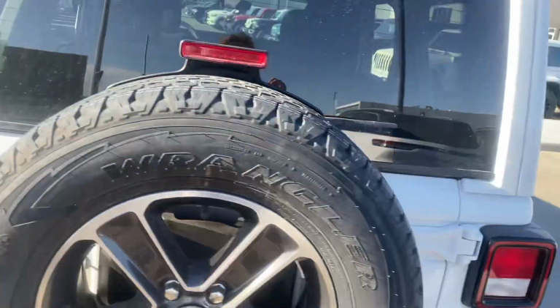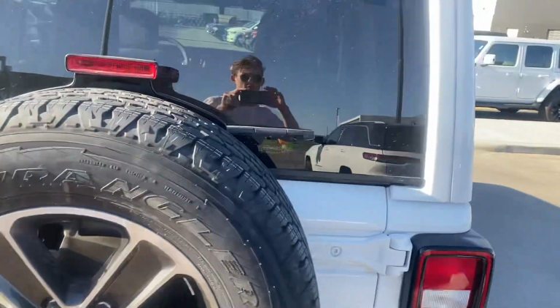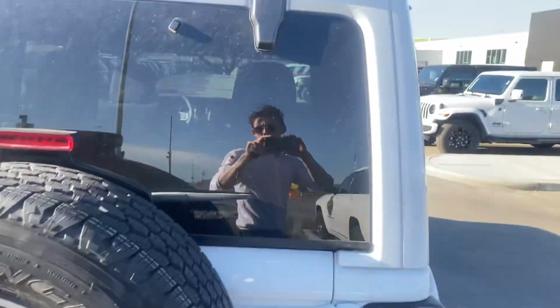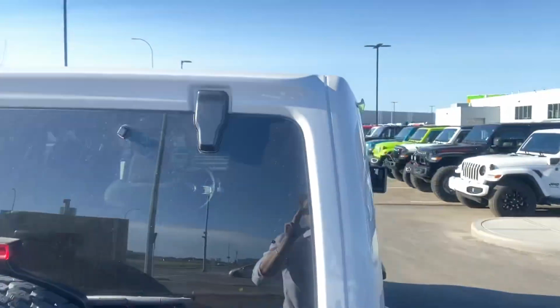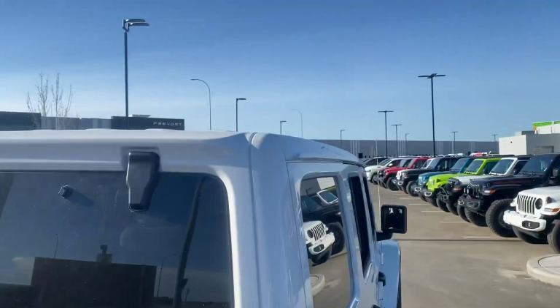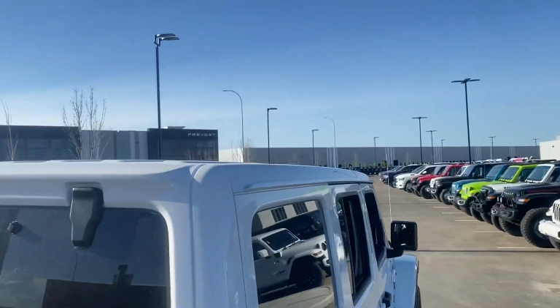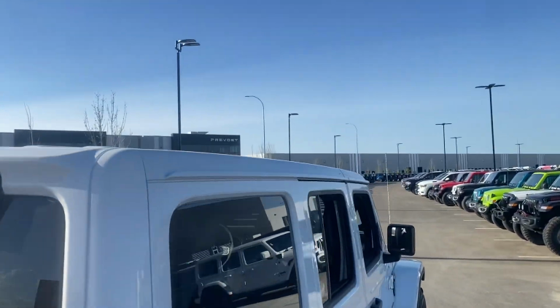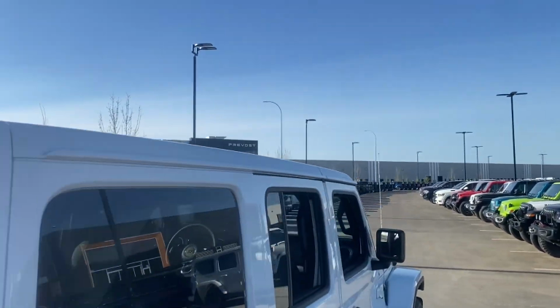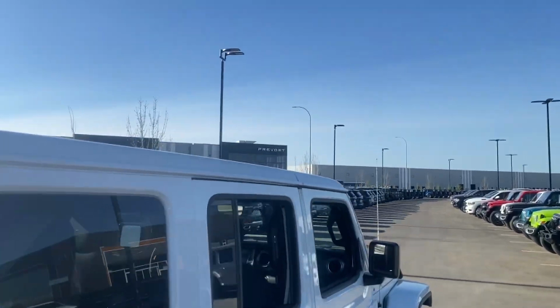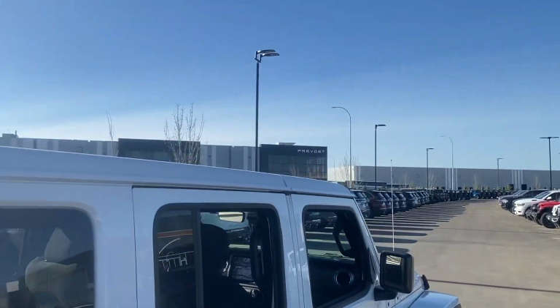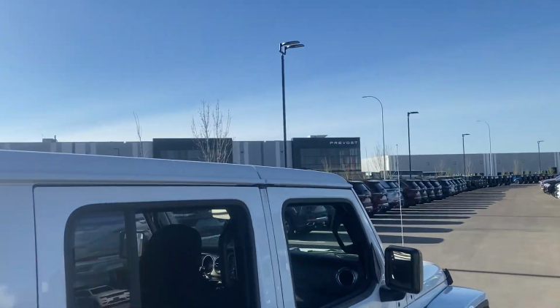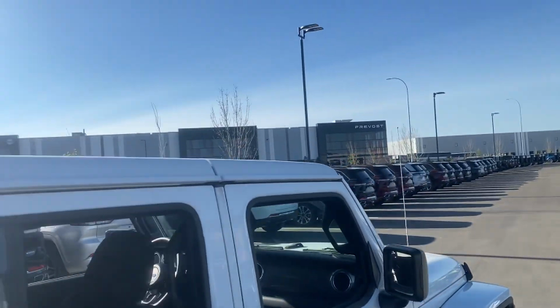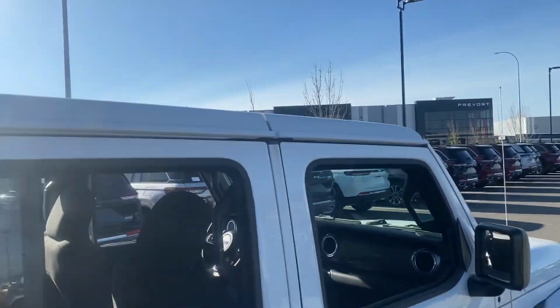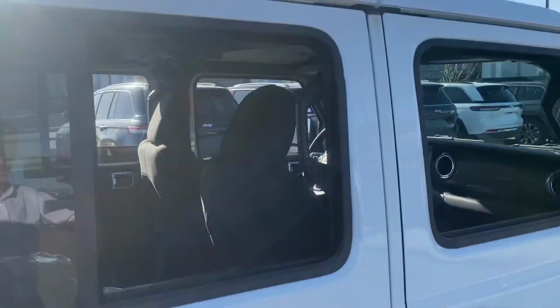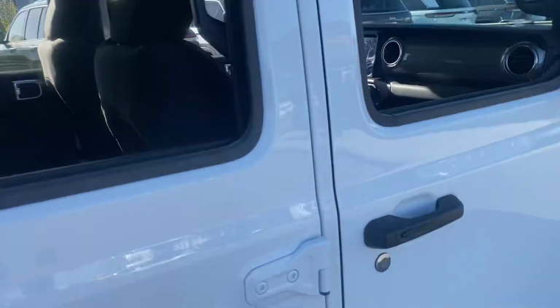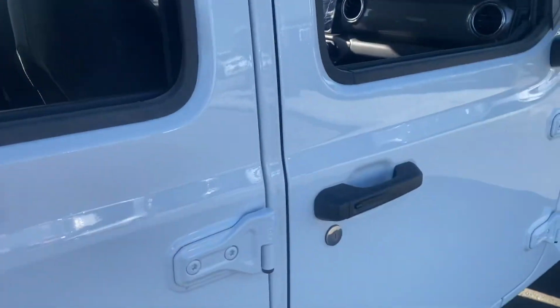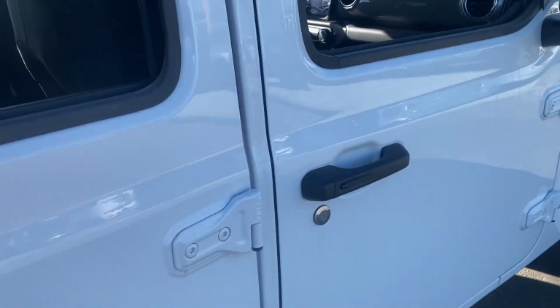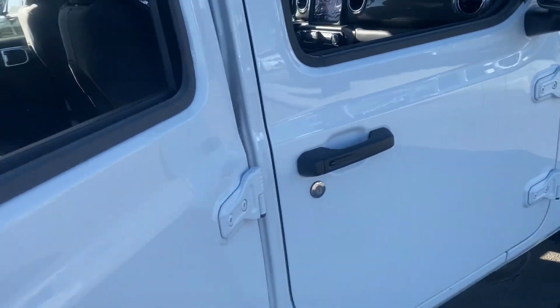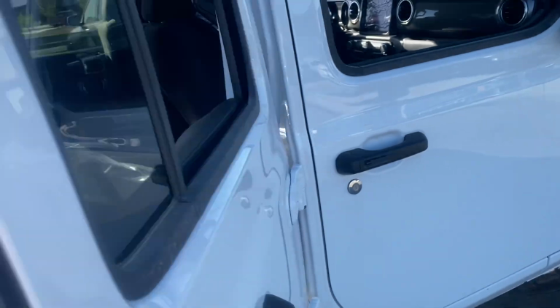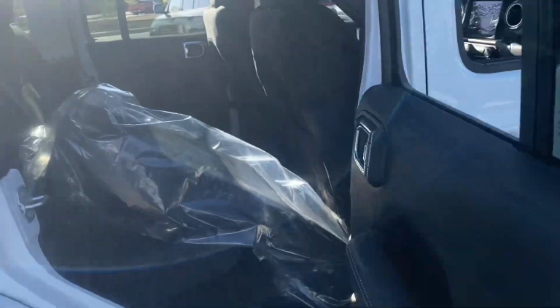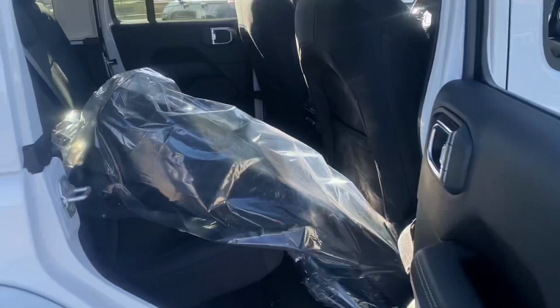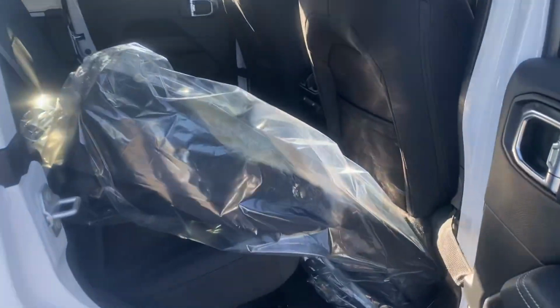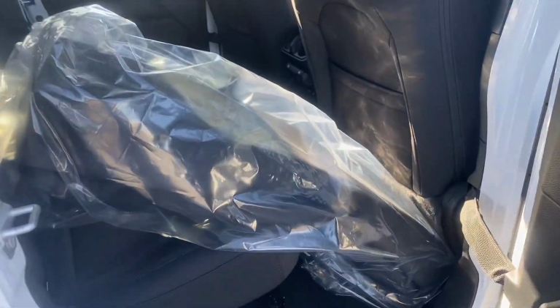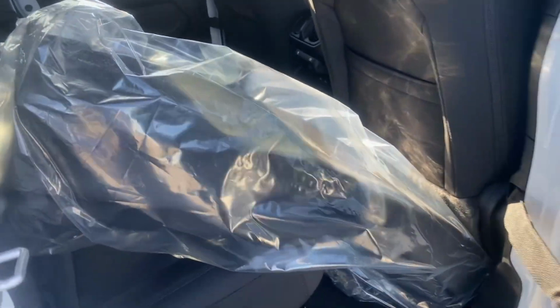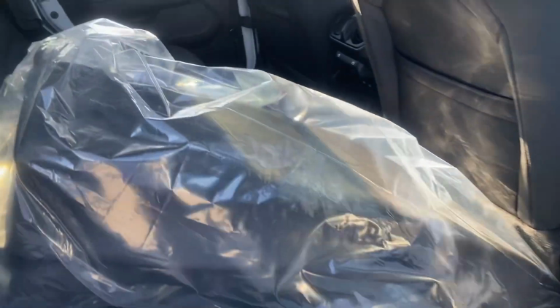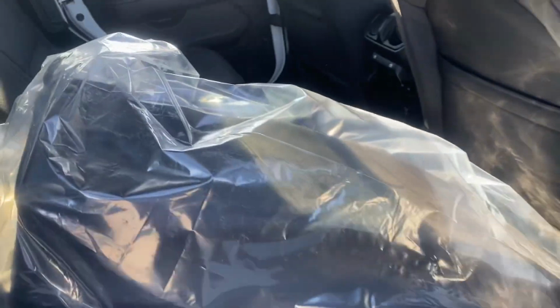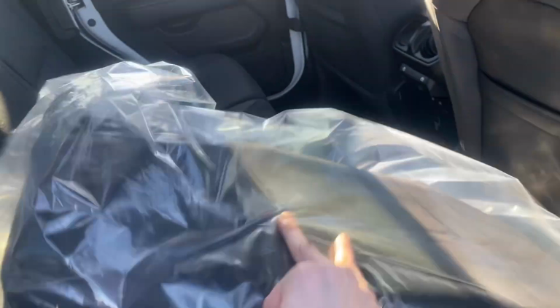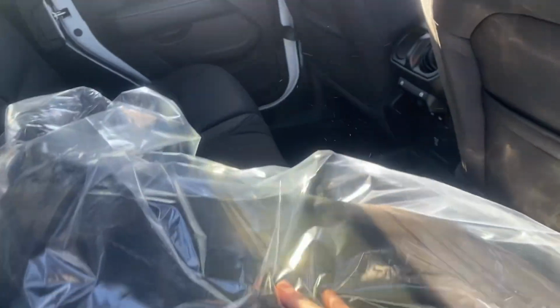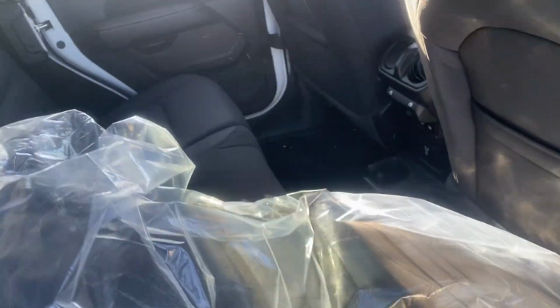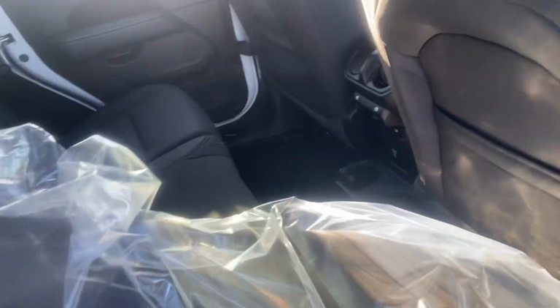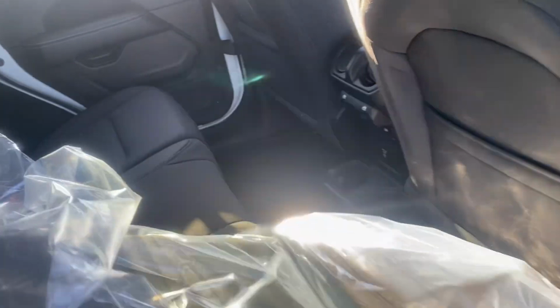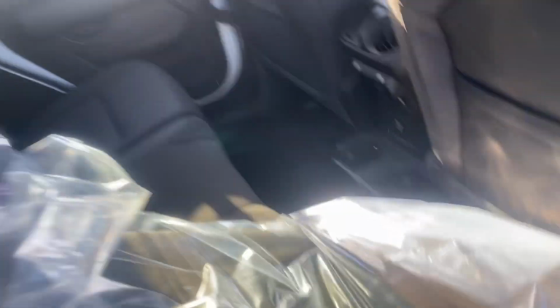Three-piece top — the front two come off and then the back comes off. You do have your holders for when you take off the roof.